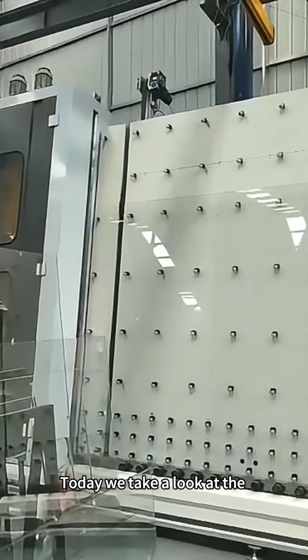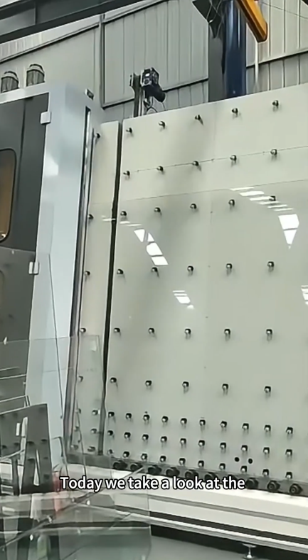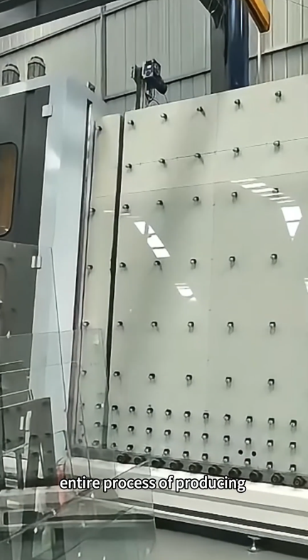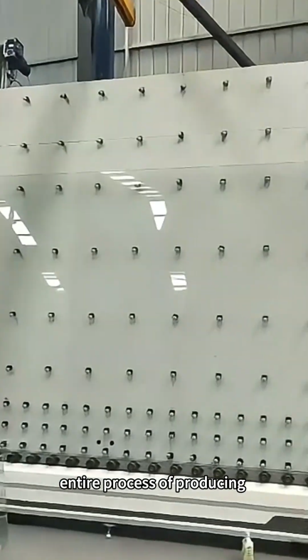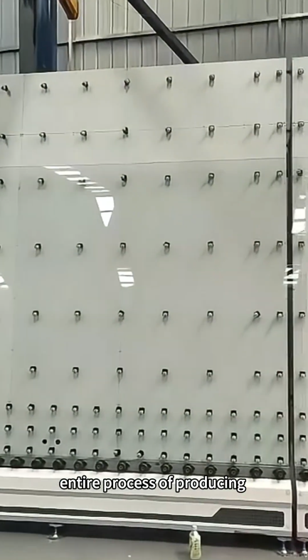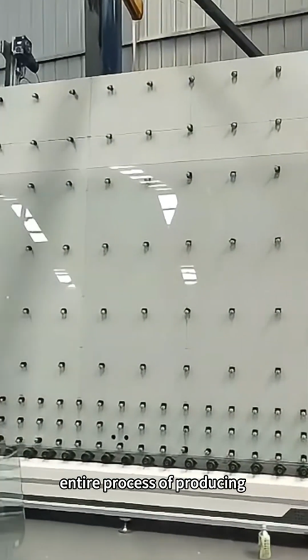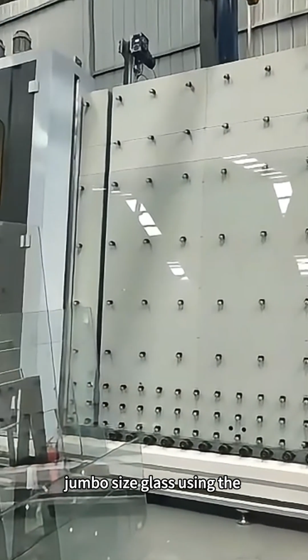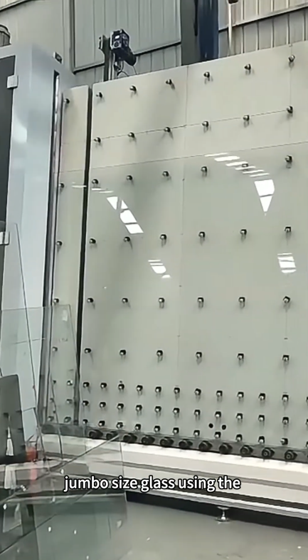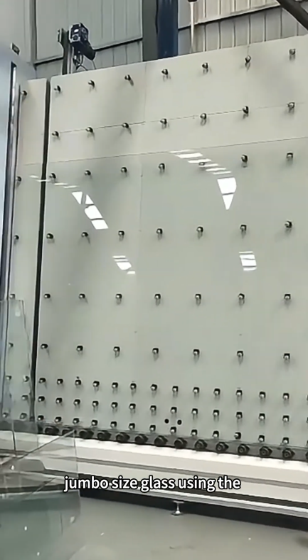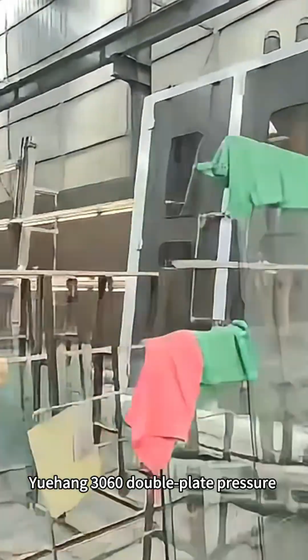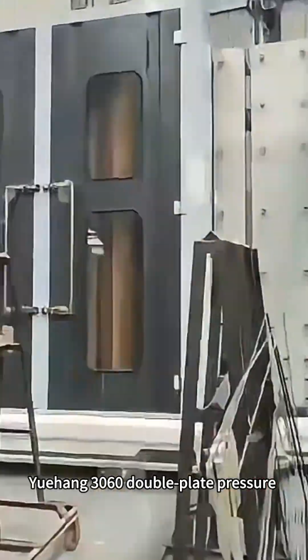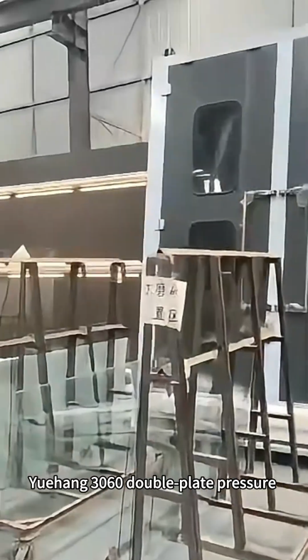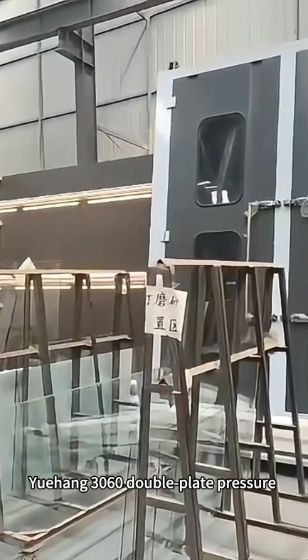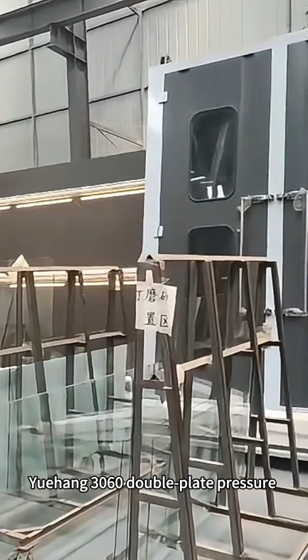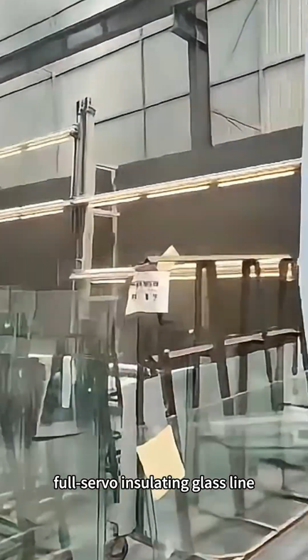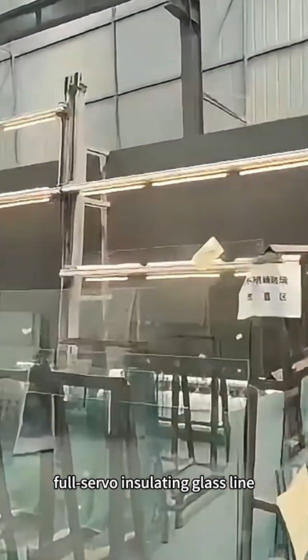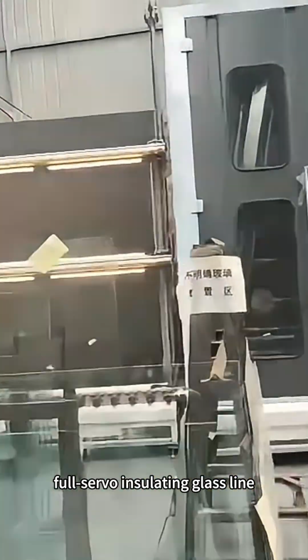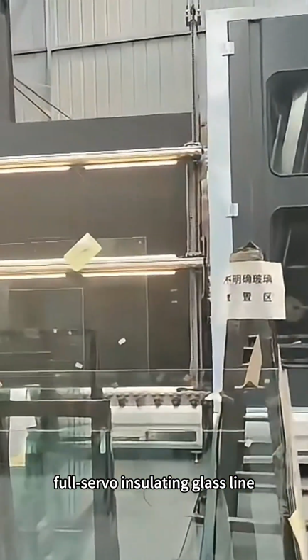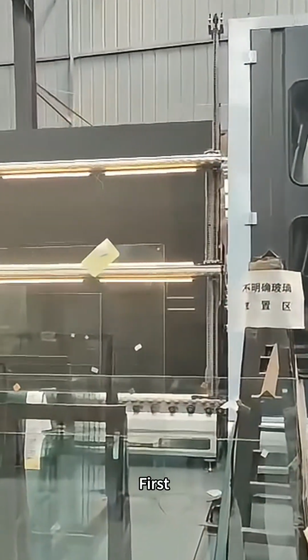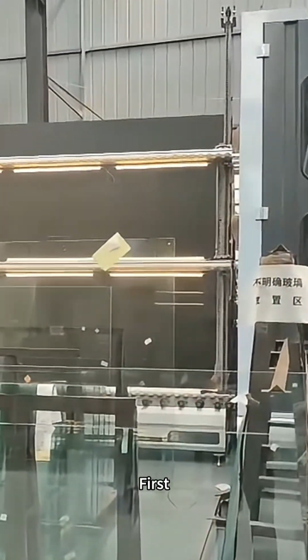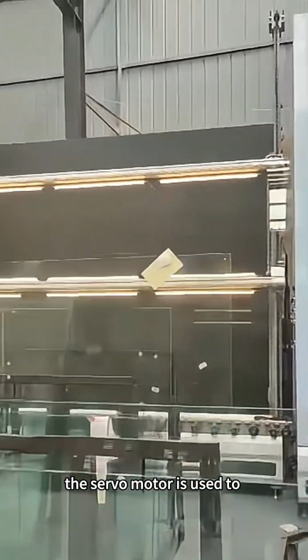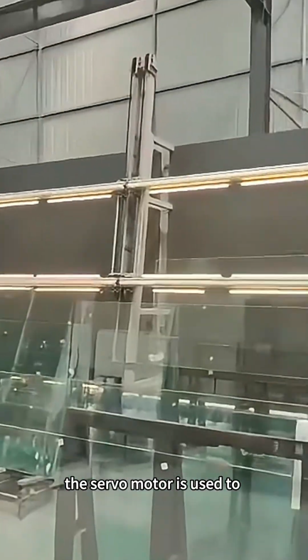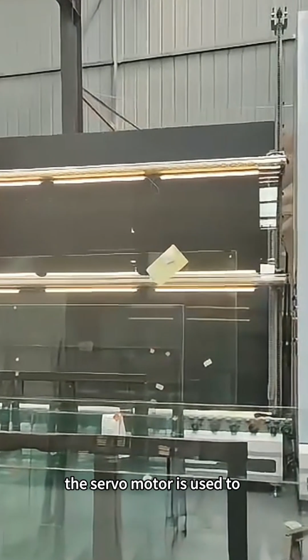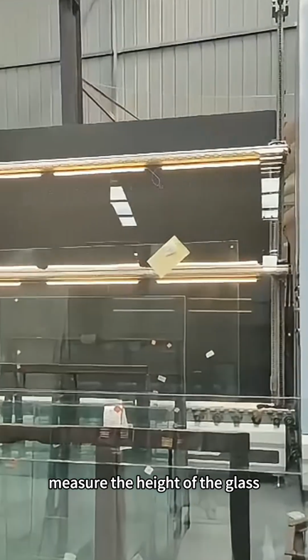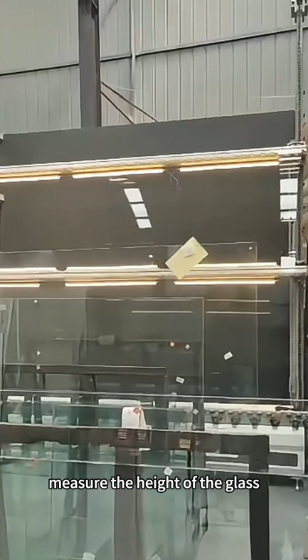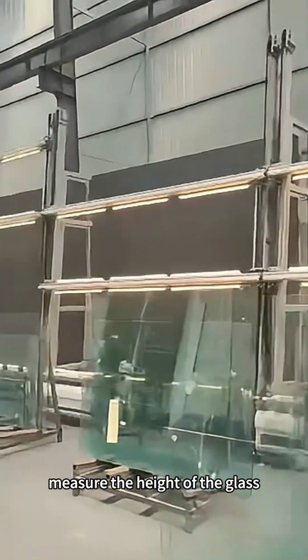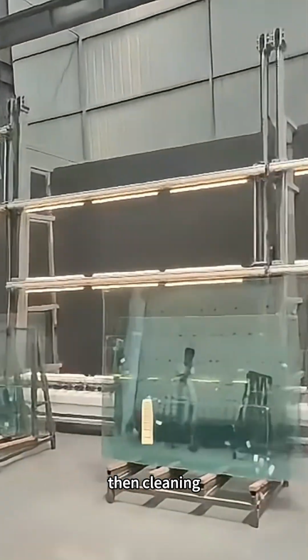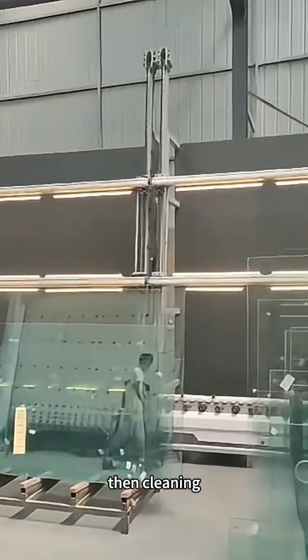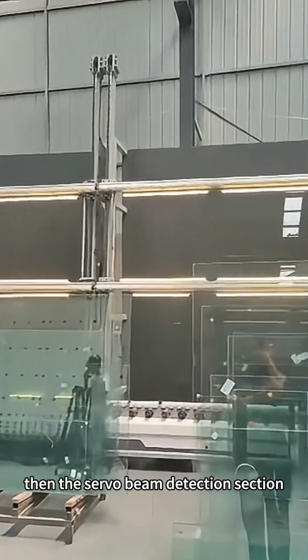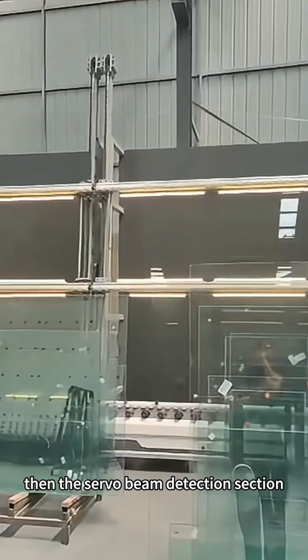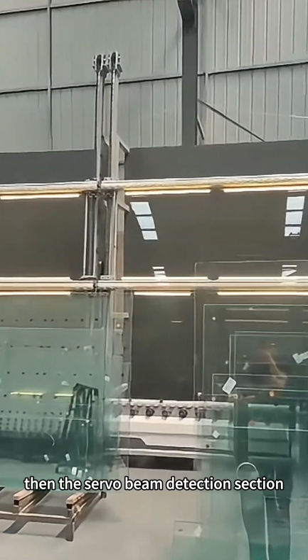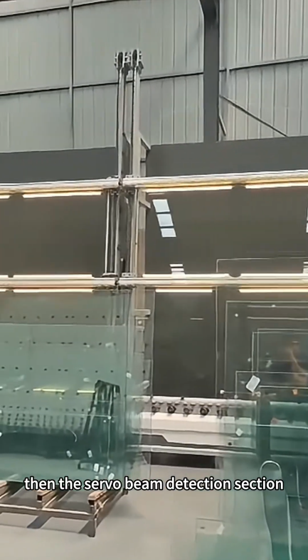Today we take a look at the entire process of producing jumbo sized glass using the Yuhang 3060 double plate pressure full servo insulating glass line. First, the servo motor is used to measure the height of the glass, then cleaning, then the servo beam detection section.